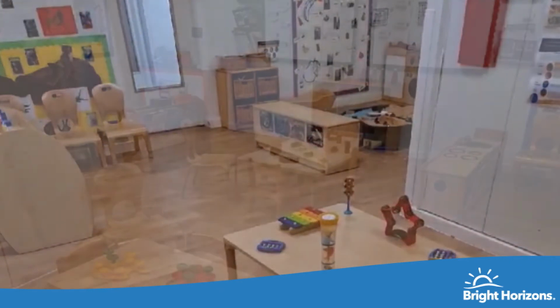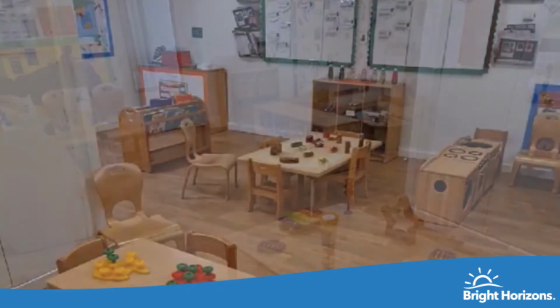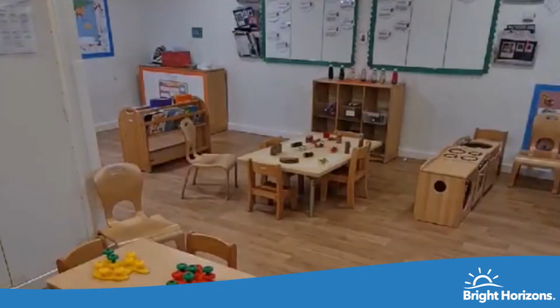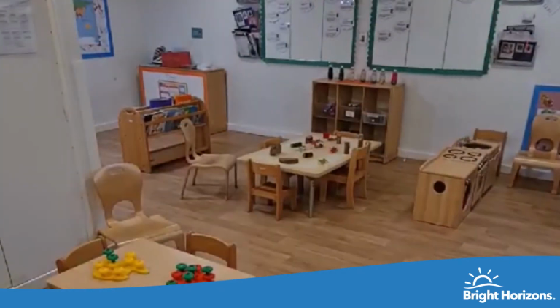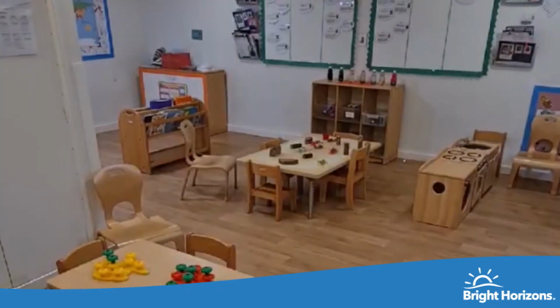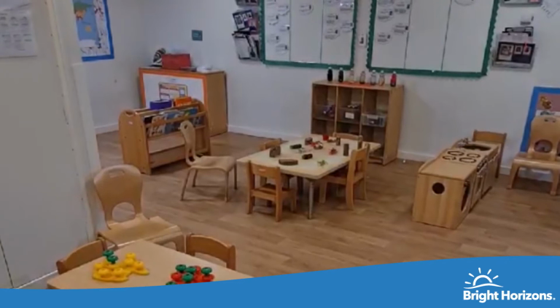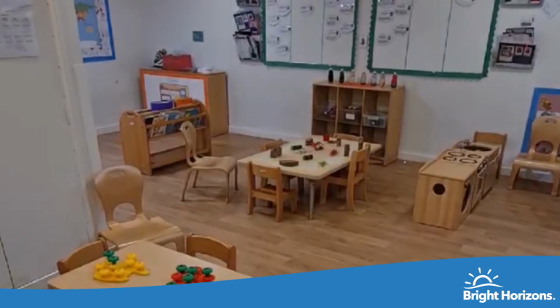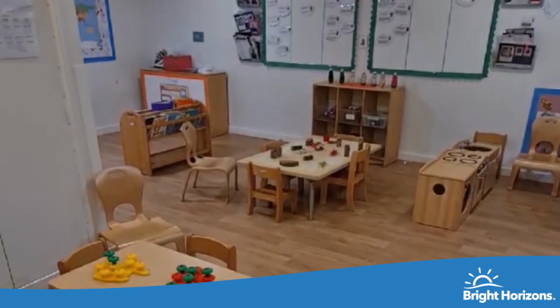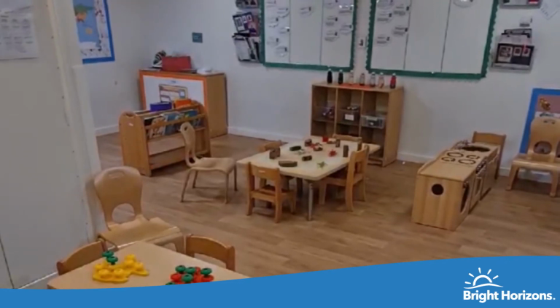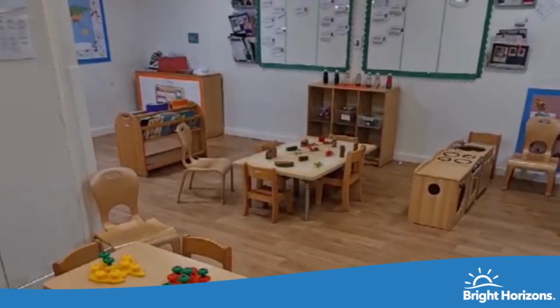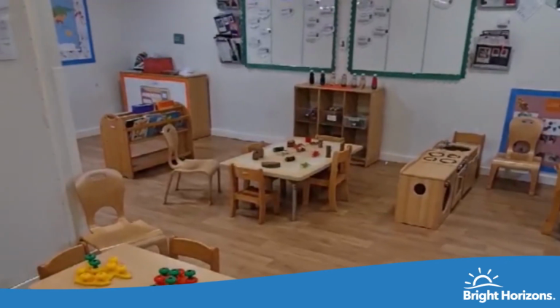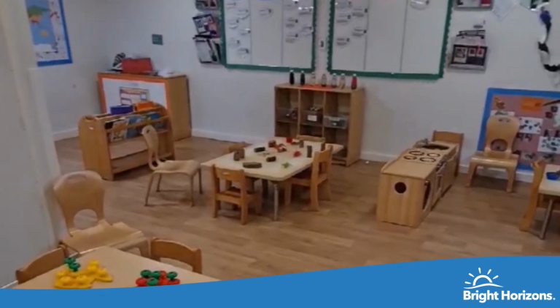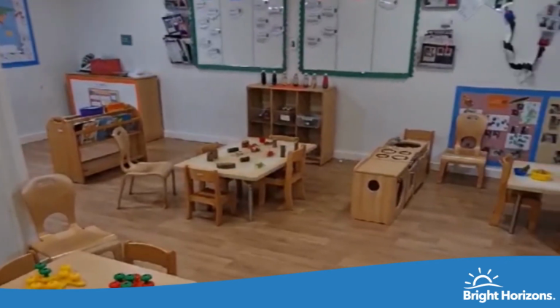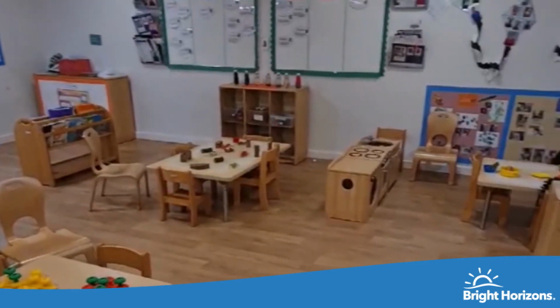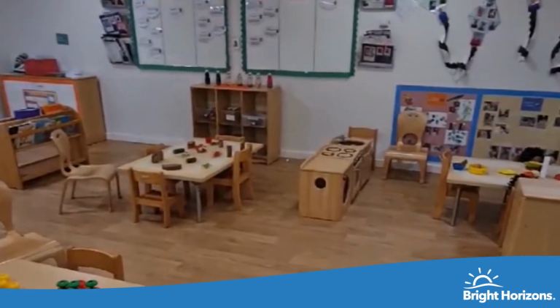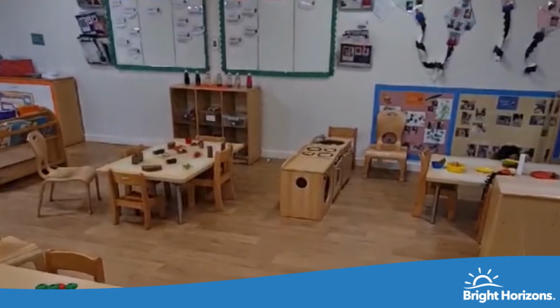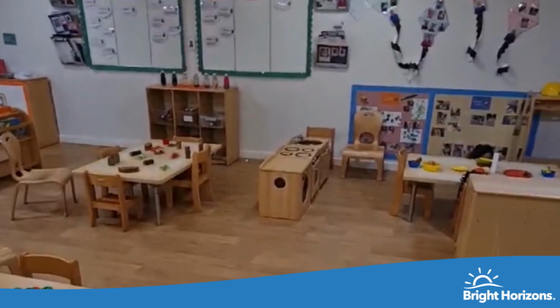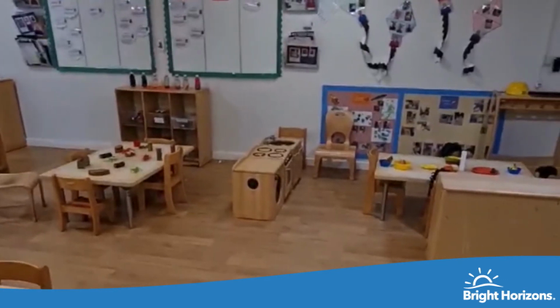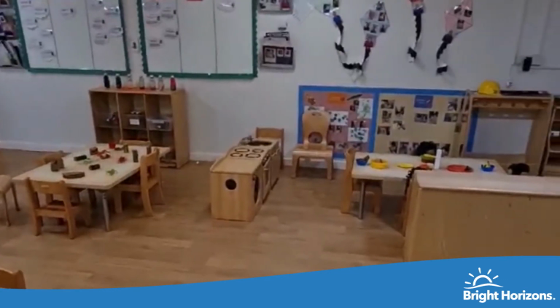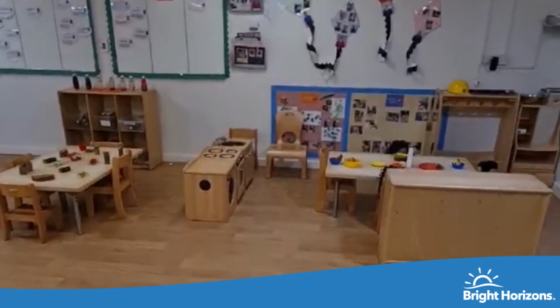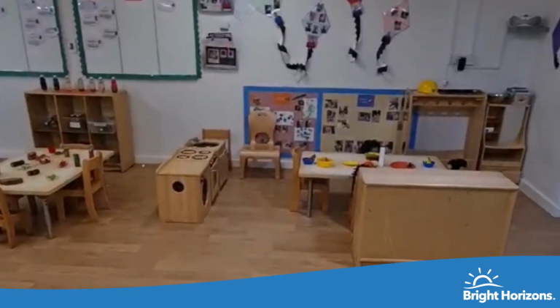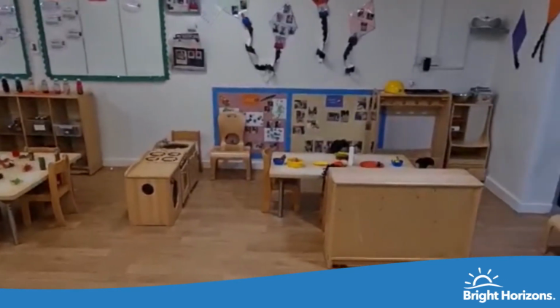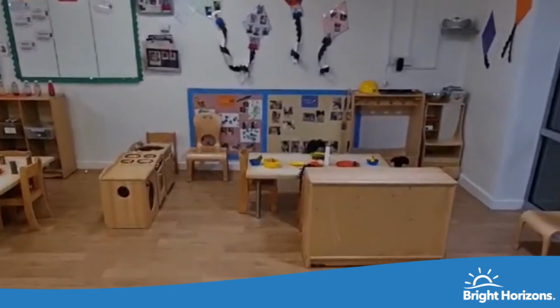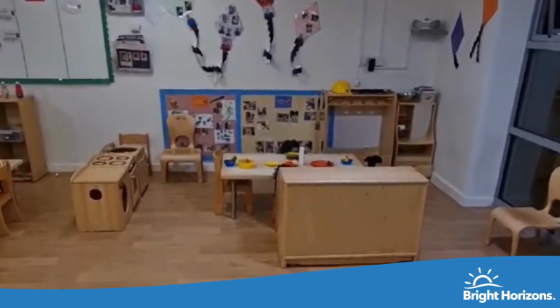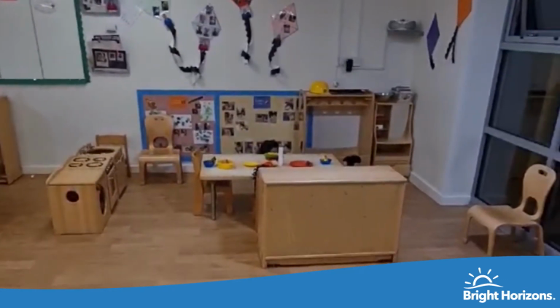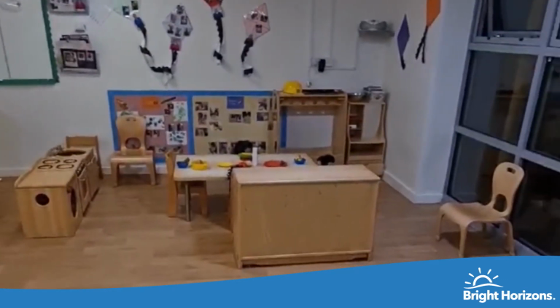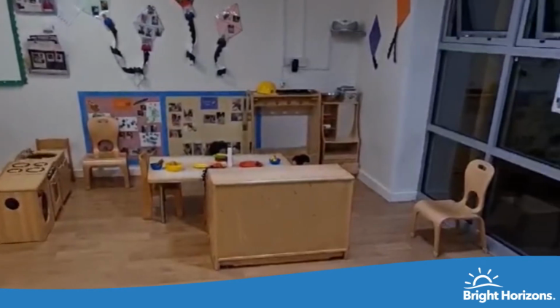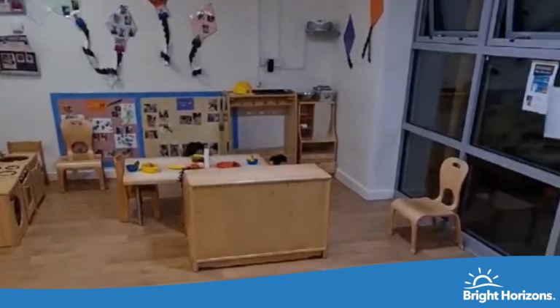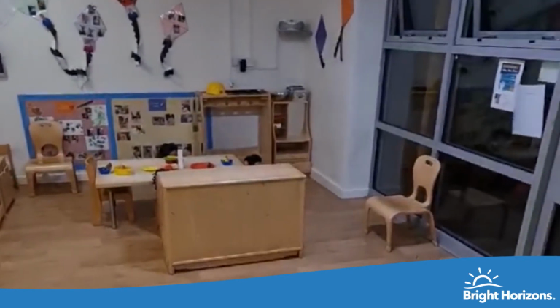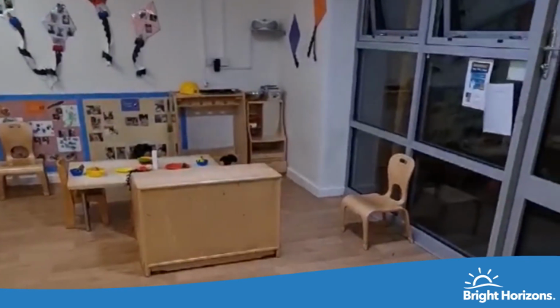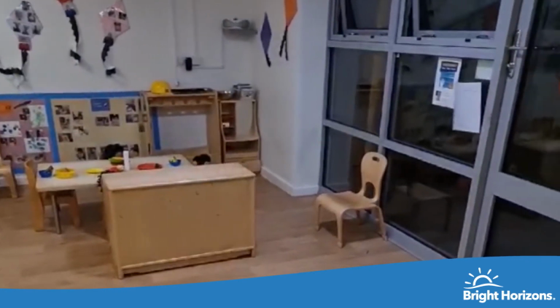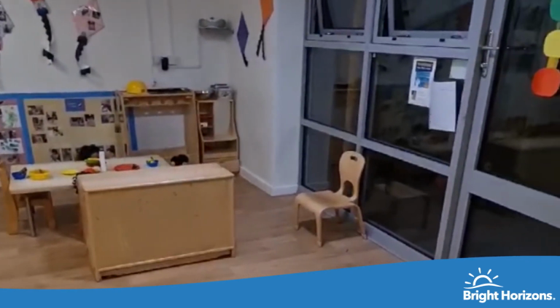Welcome to Investigators. Investigators is our older baby room and we look after children aged 15 months to two and a half years old. The room is very spacious and it has areas accessible for the children throughout the day to help build on their independence through exploring new opportunities.